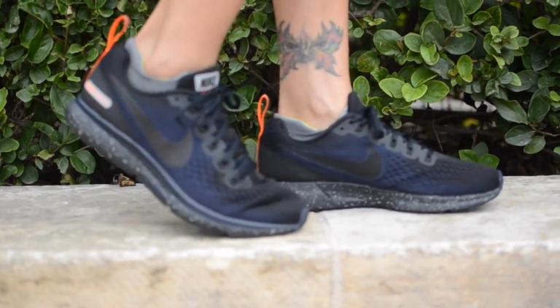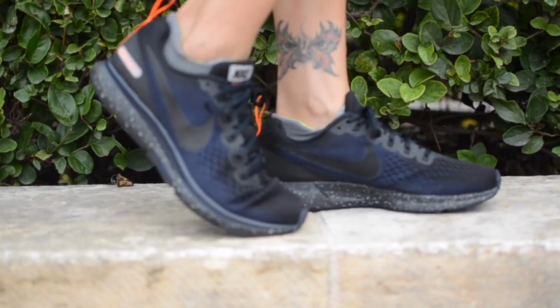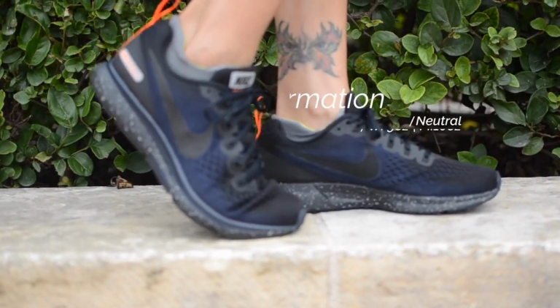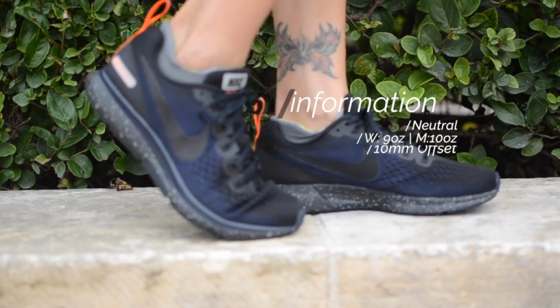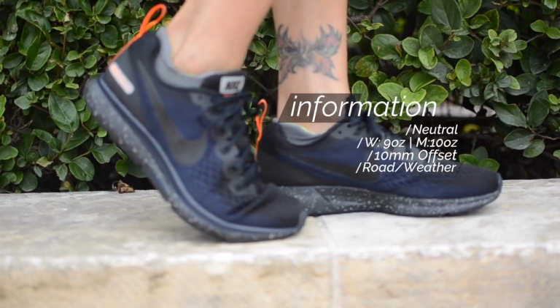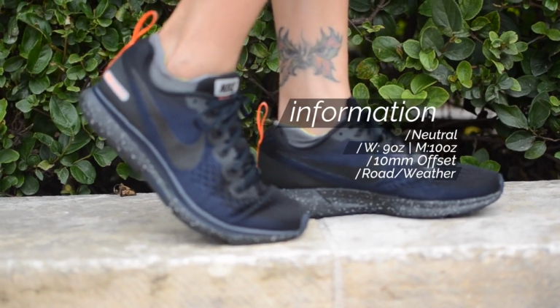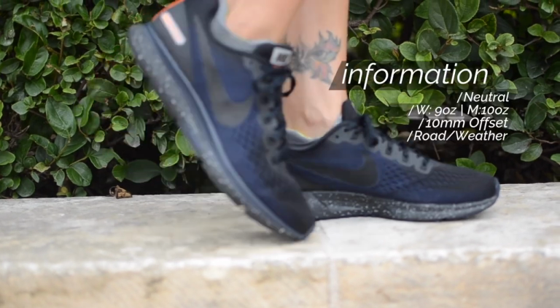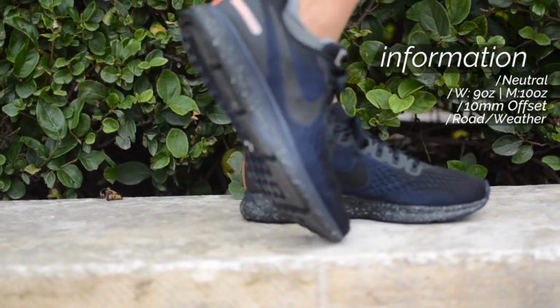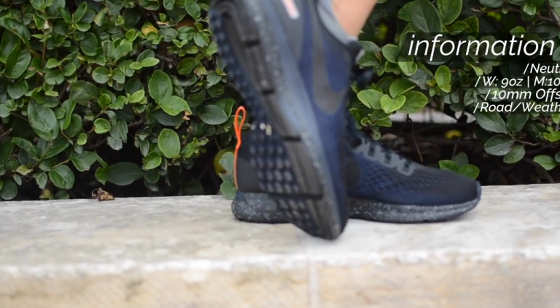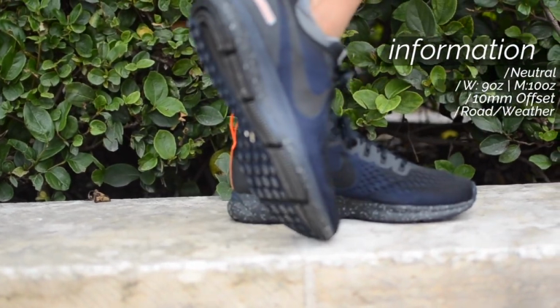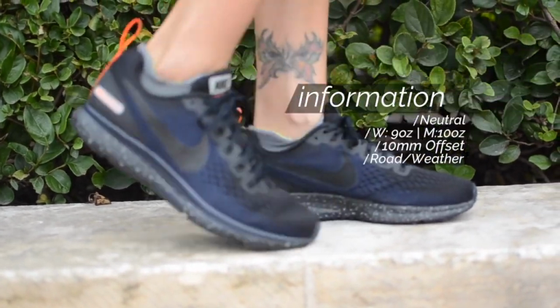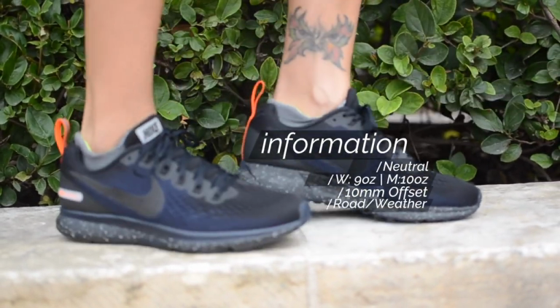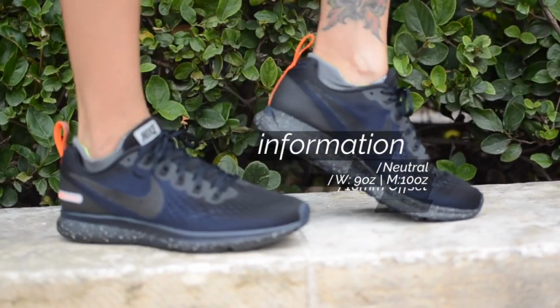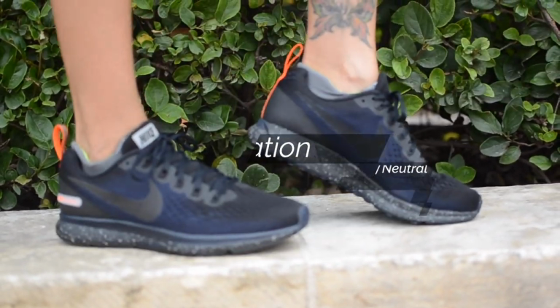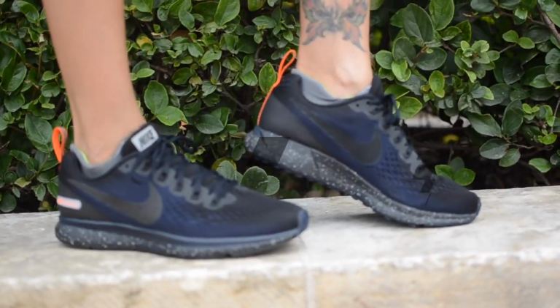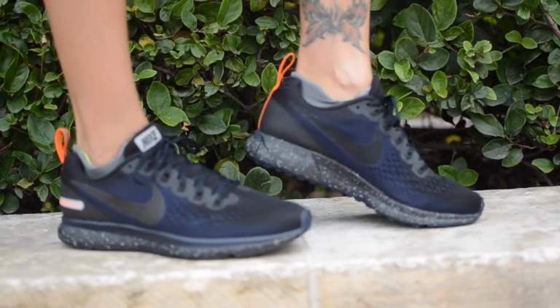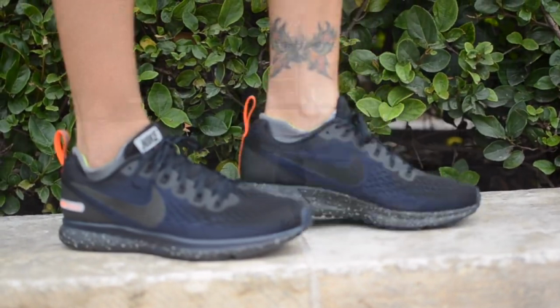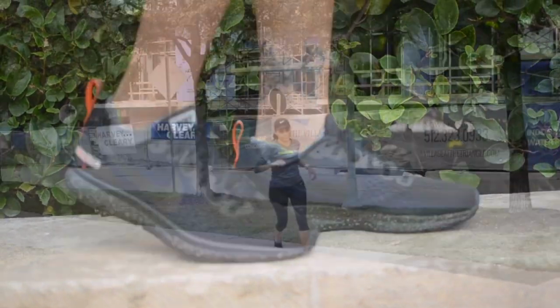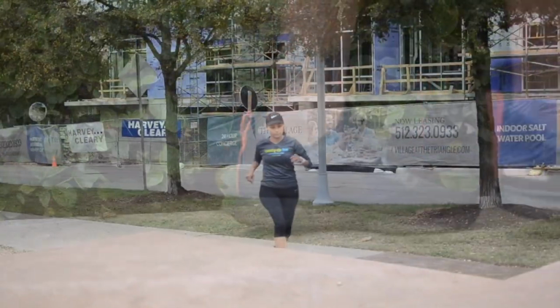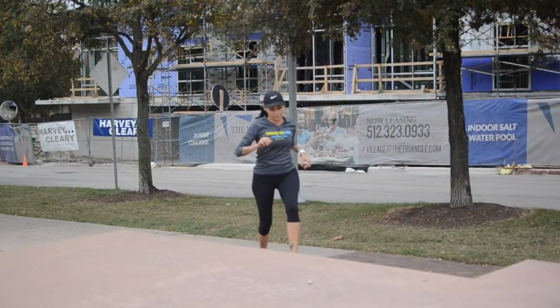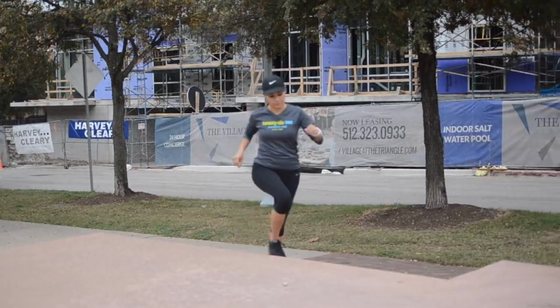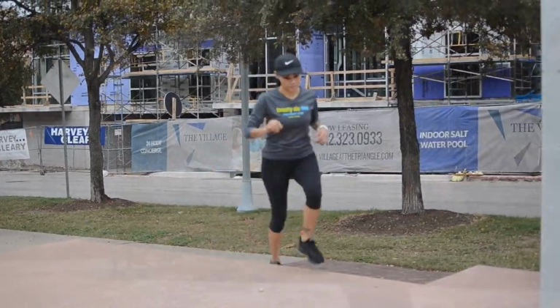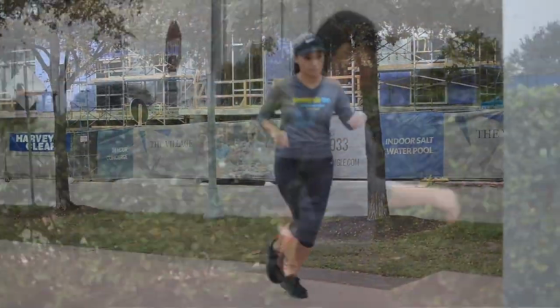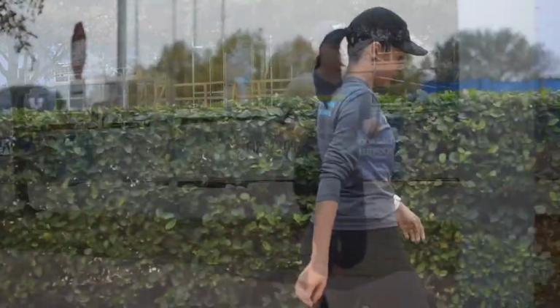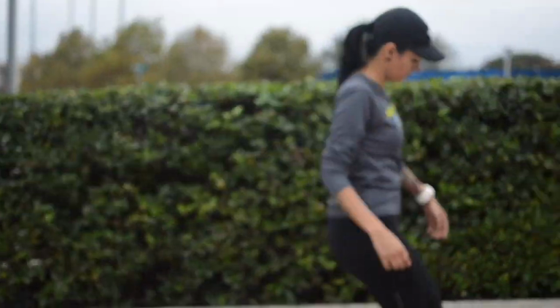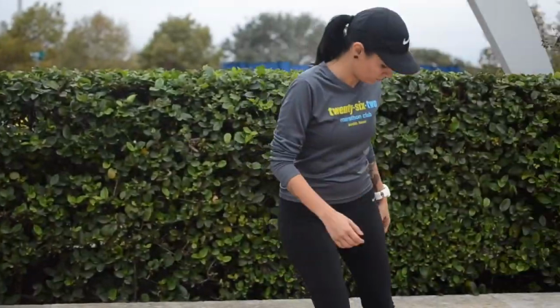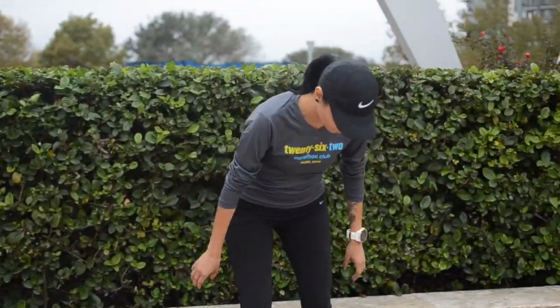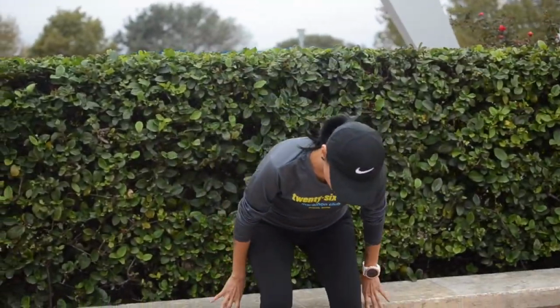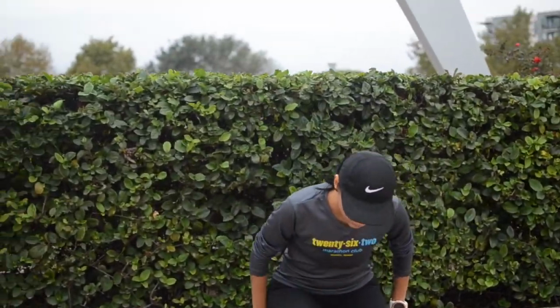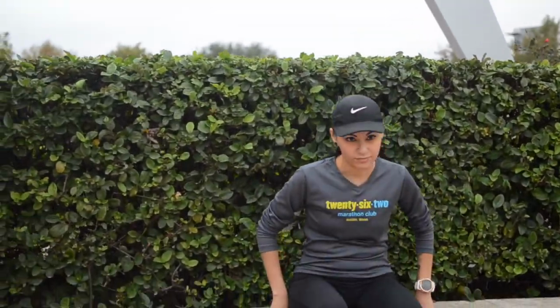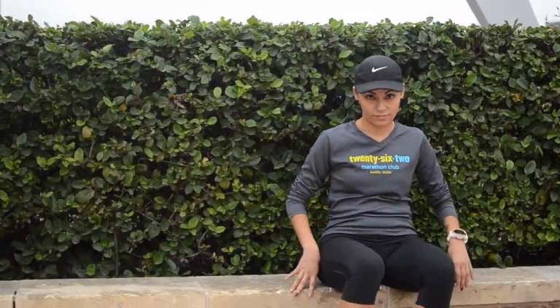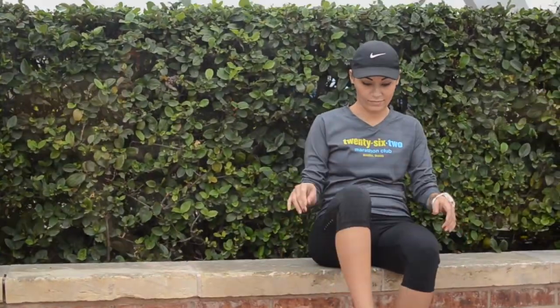So I already reviewed the Nike Pegasus 34 earlier in the year, and many of those things that were said in that review can also be said here. But let's get into the shoe and go over some of the new features in the Shield Edition.